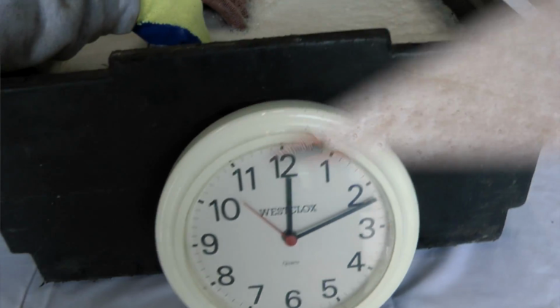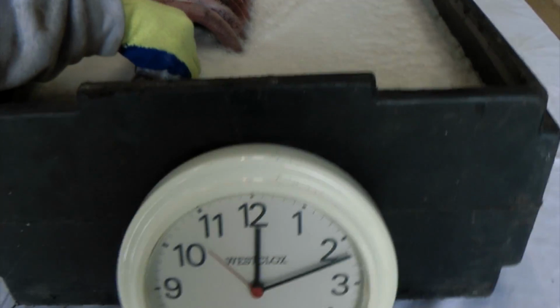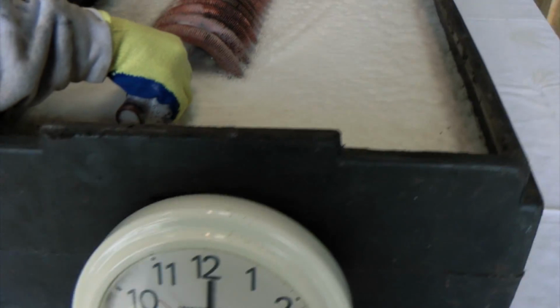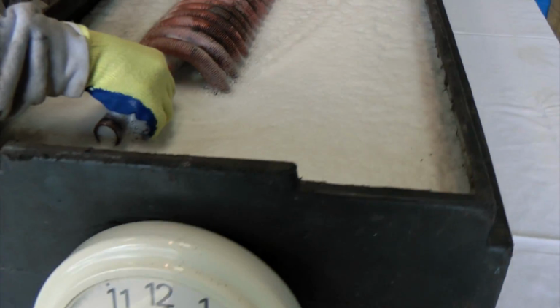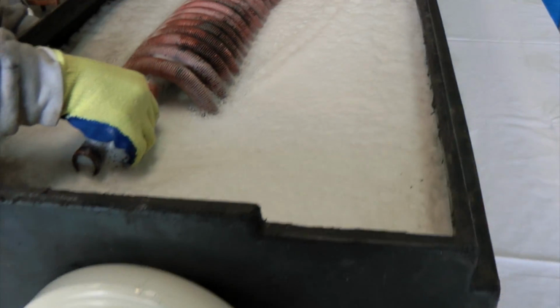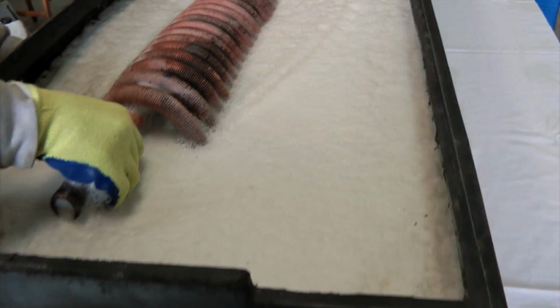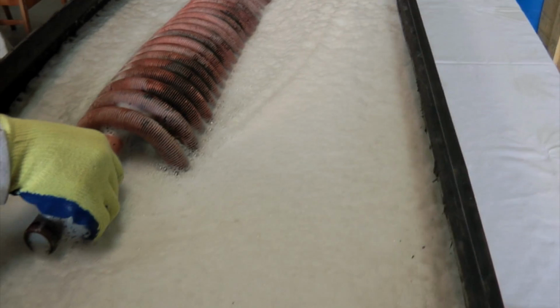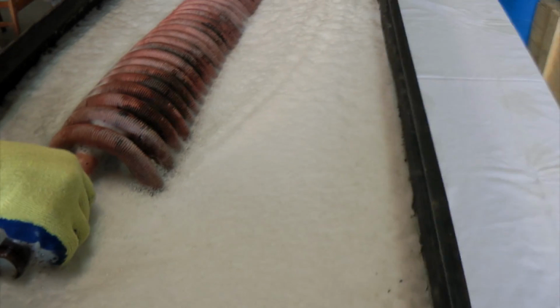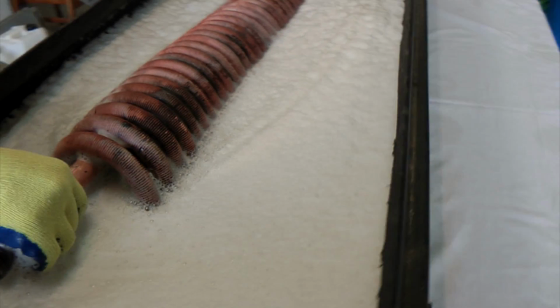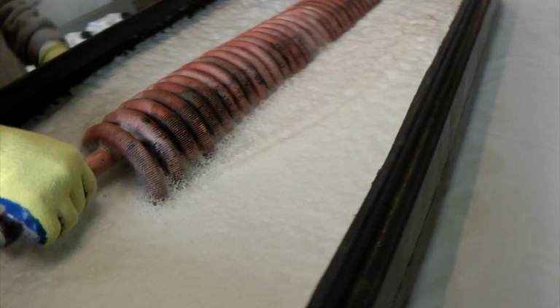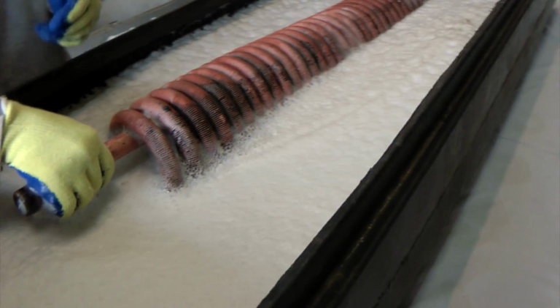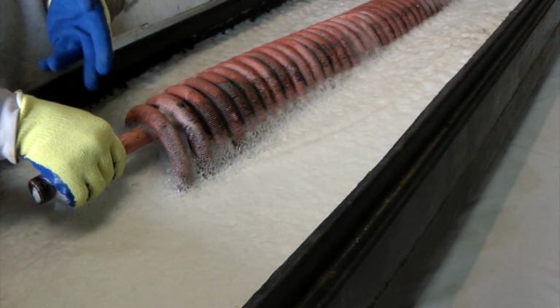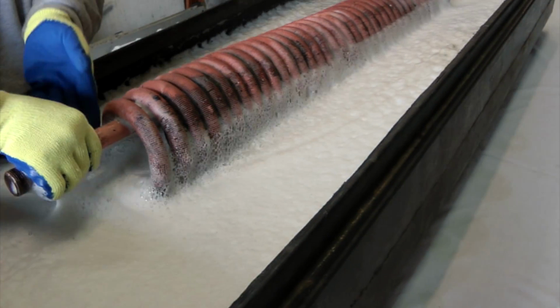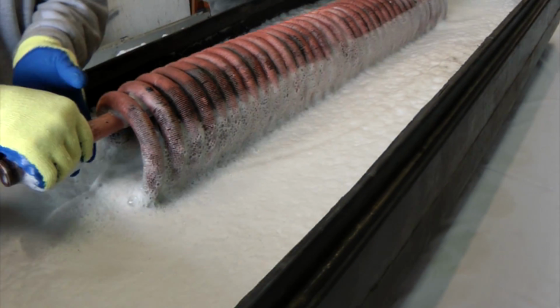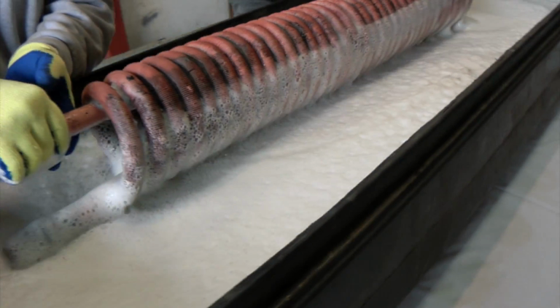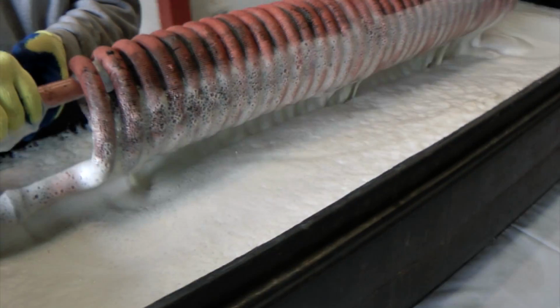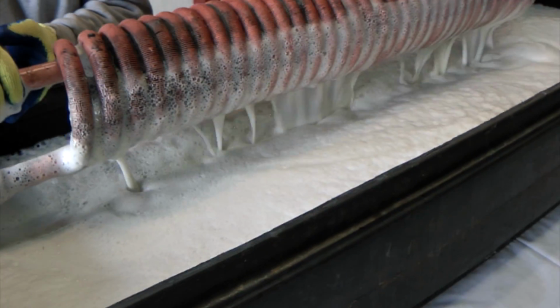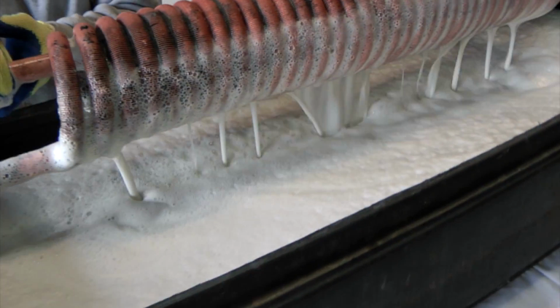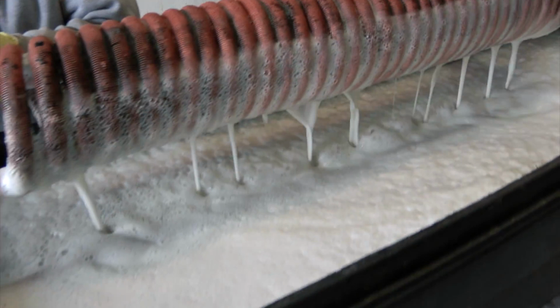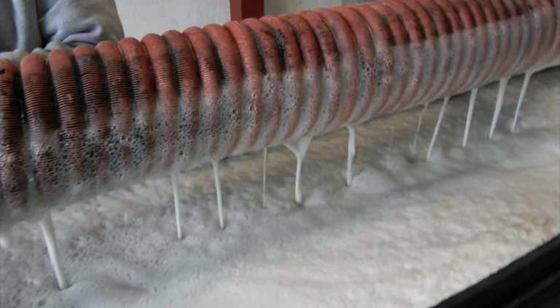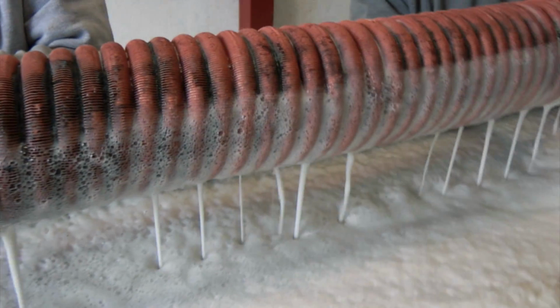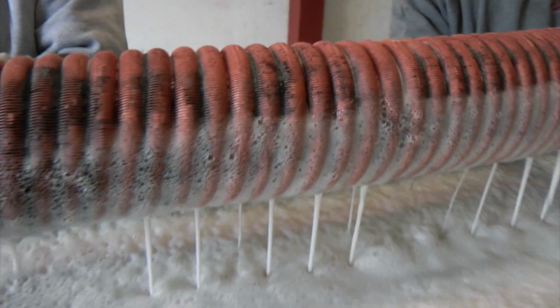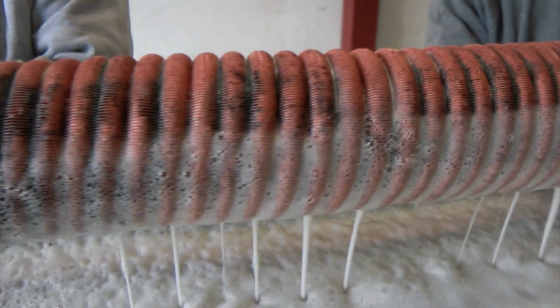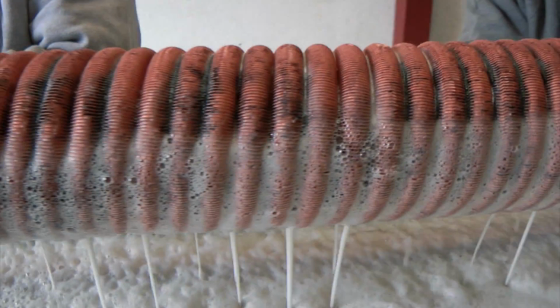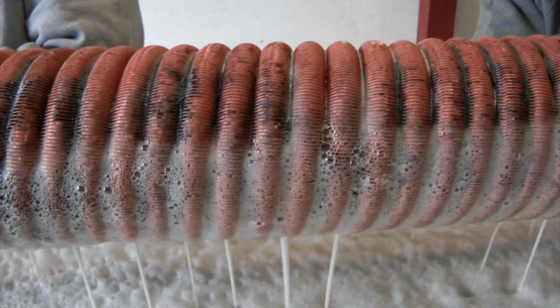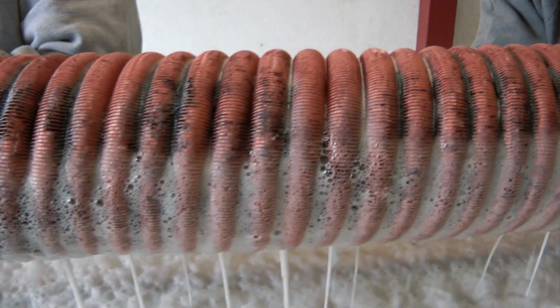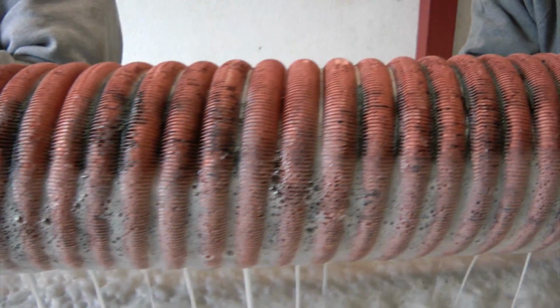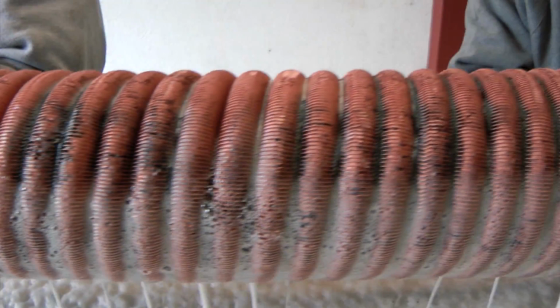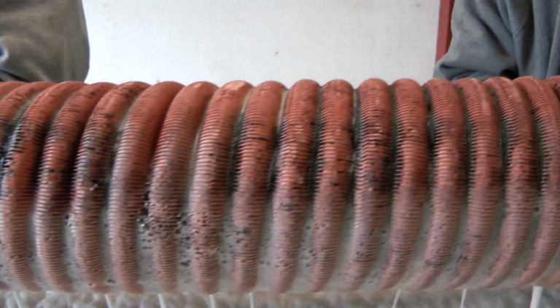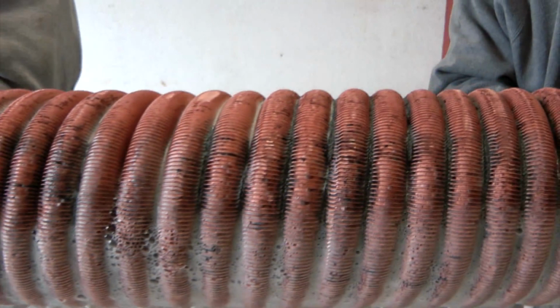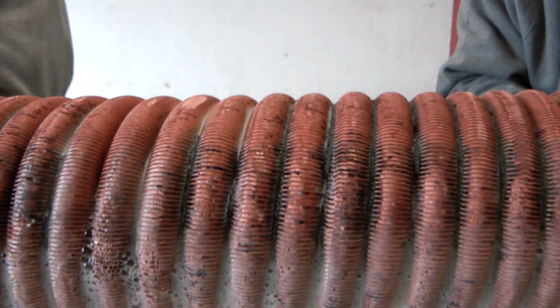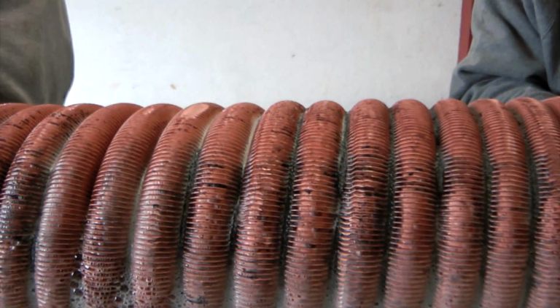After just 20 minutes, we remove the heat exchanger unit from the solution and you can see the effectiveness of dynamic descaler in such a short period of time.